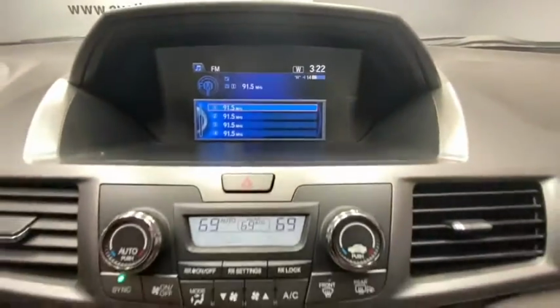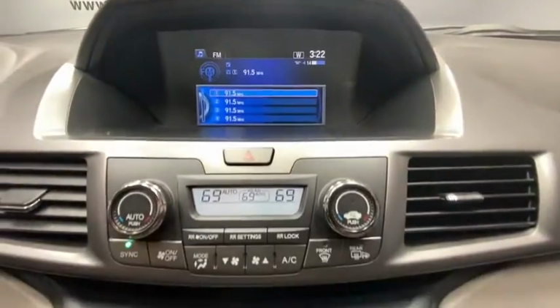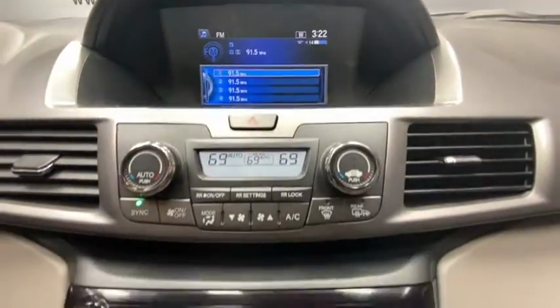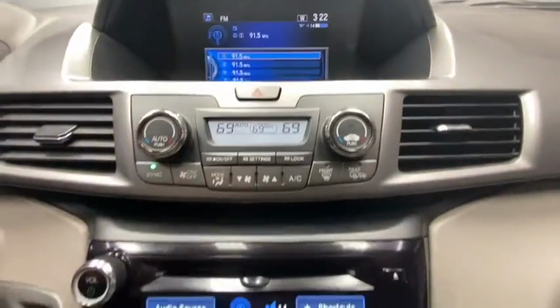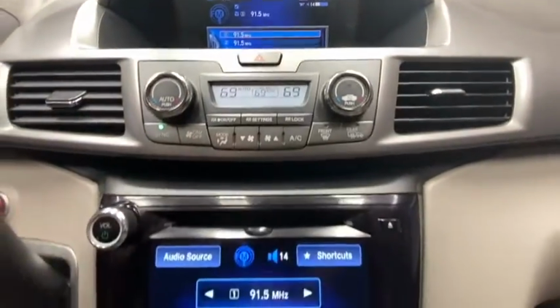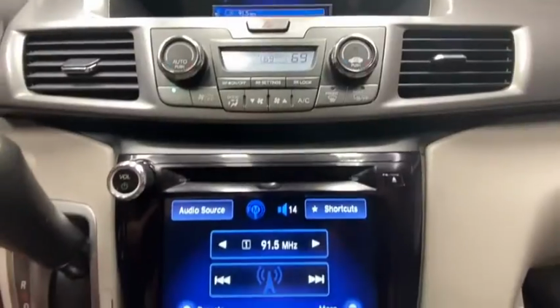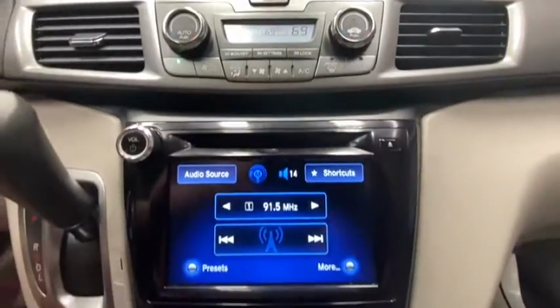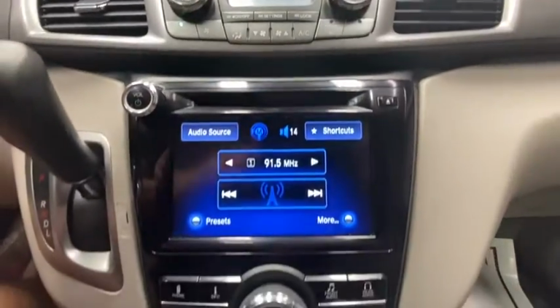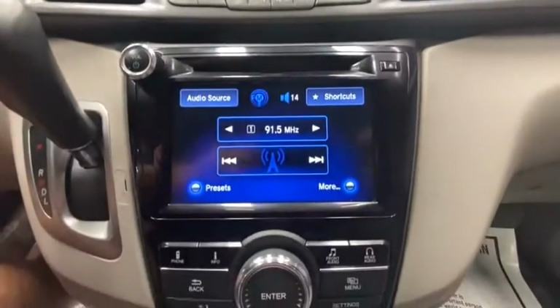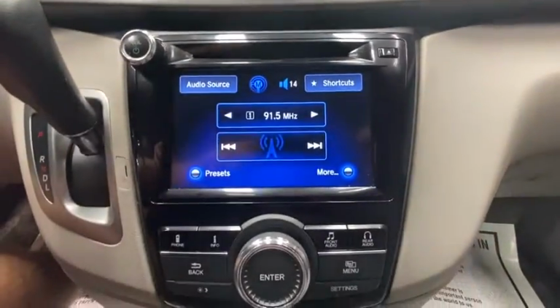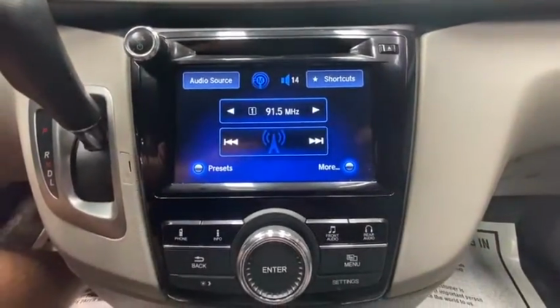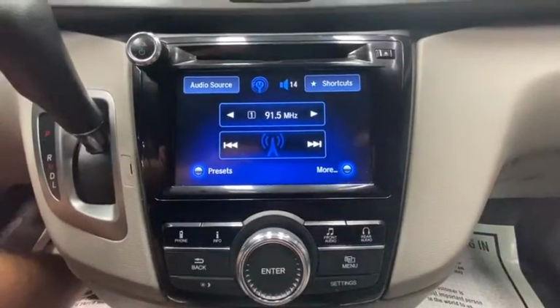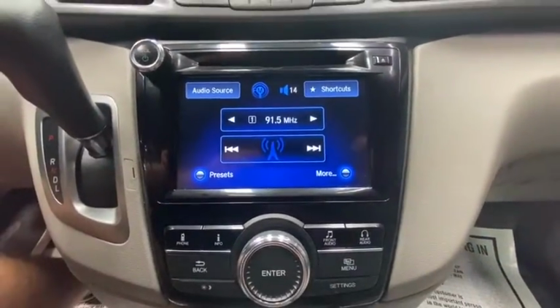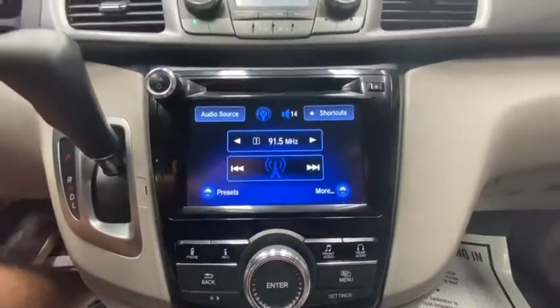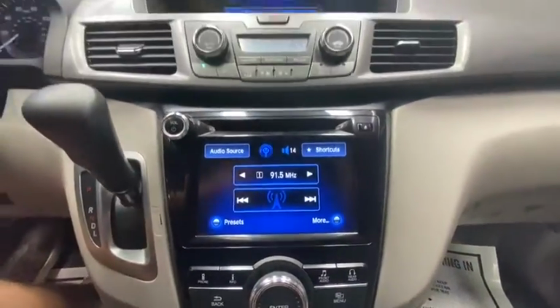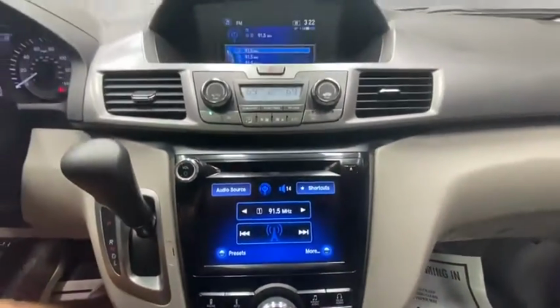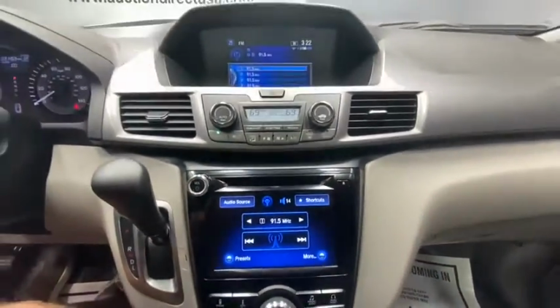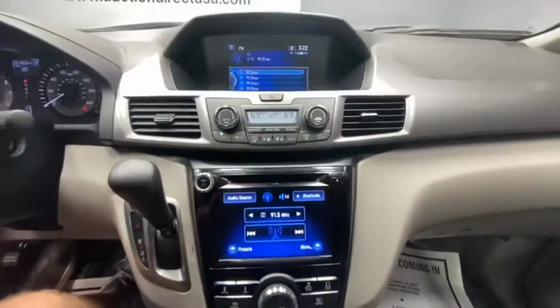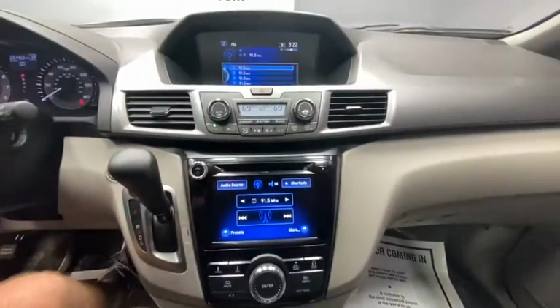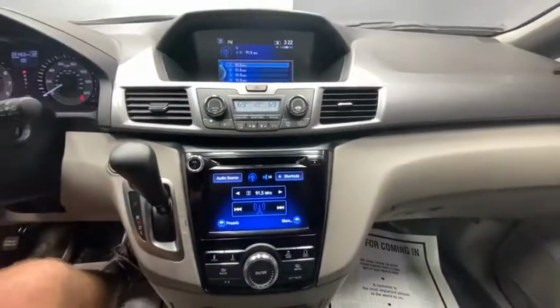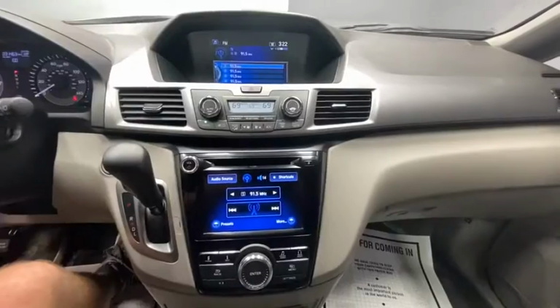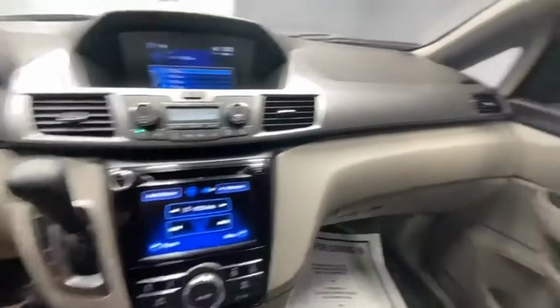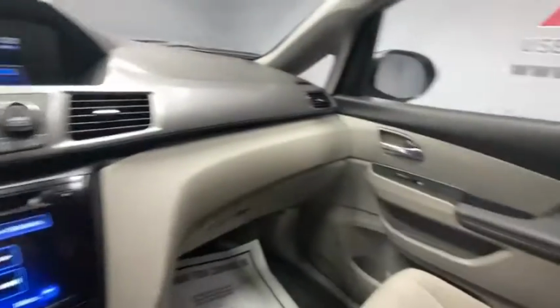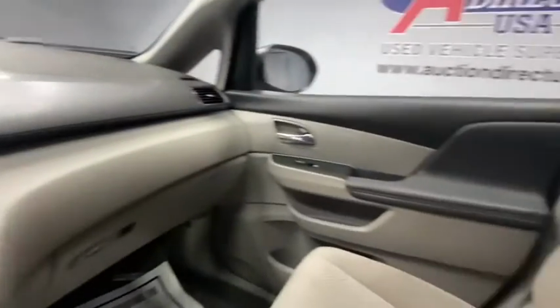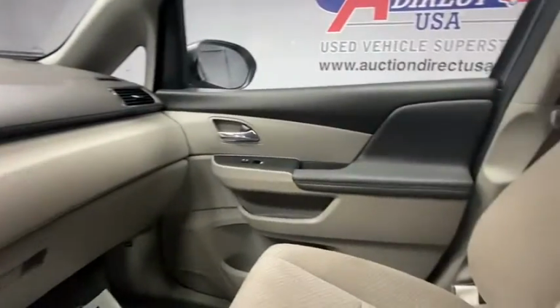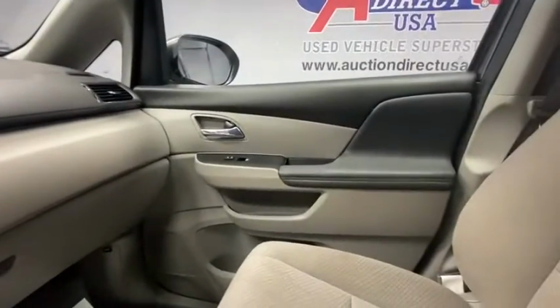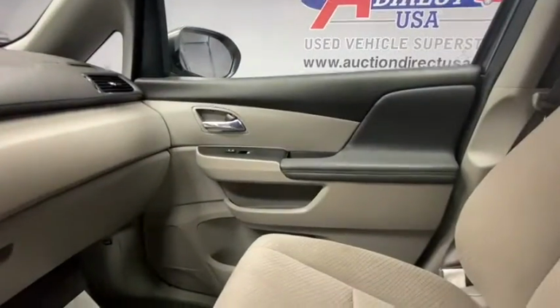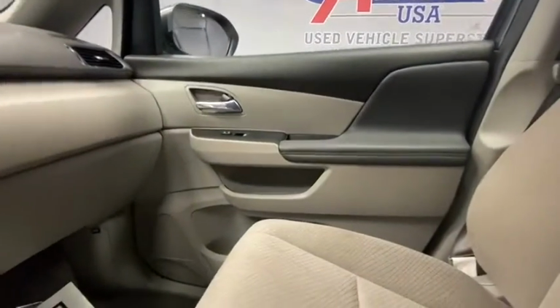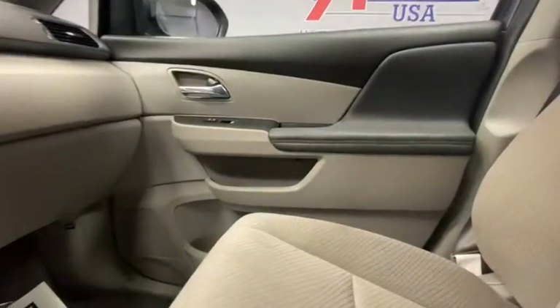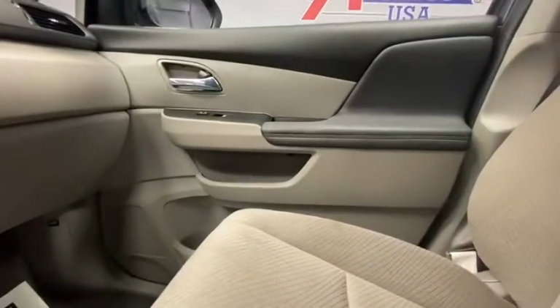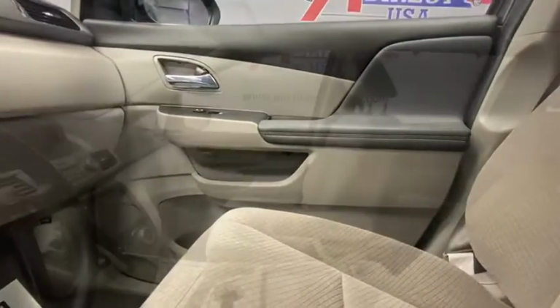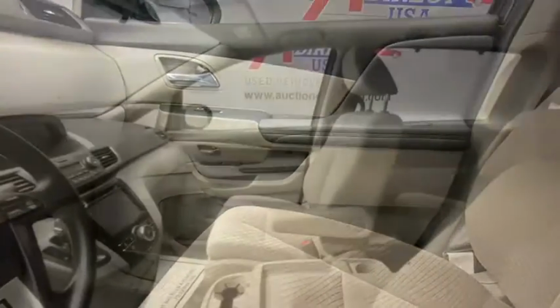Trip computer, electronic stability control, remote keyless entry, overhead console, entertainment system, tachometer, panic alarm, brake assist, power driver's seat.